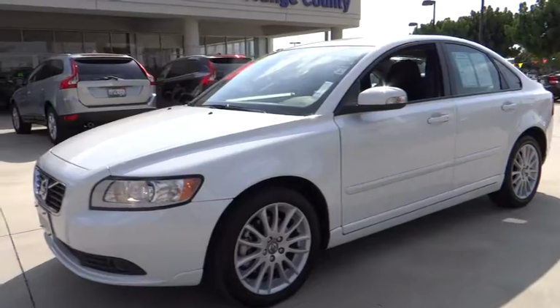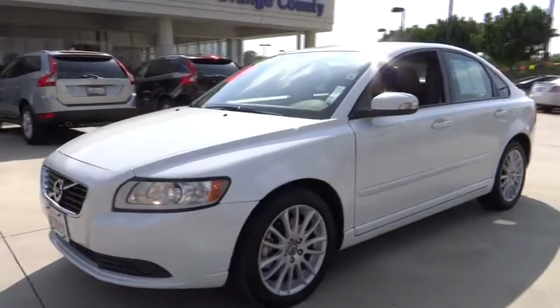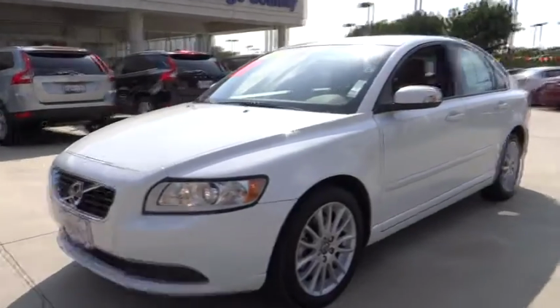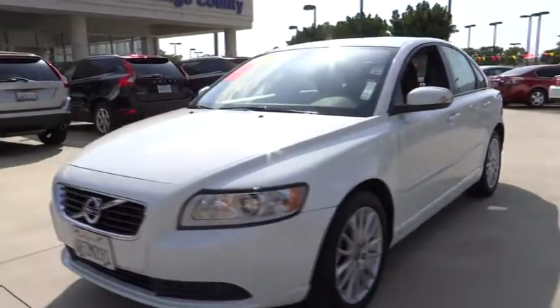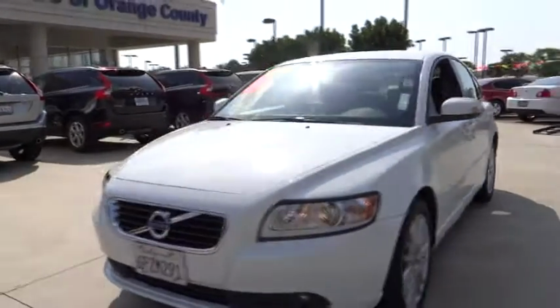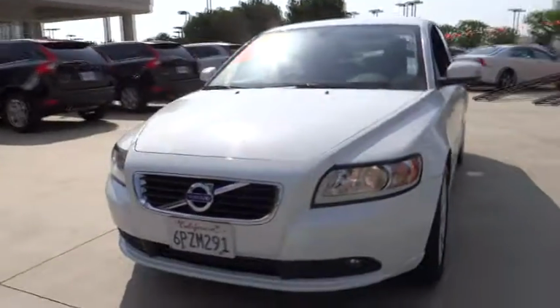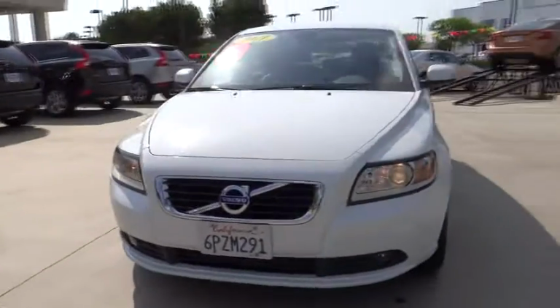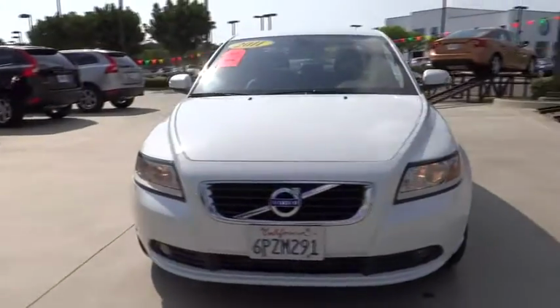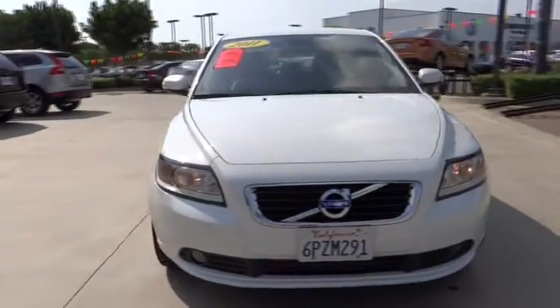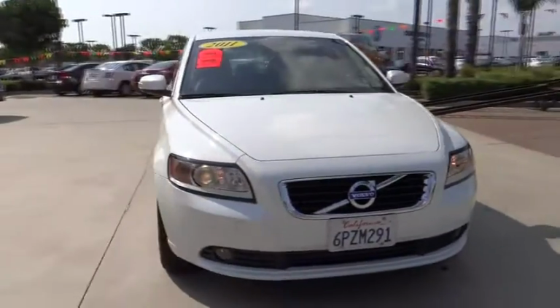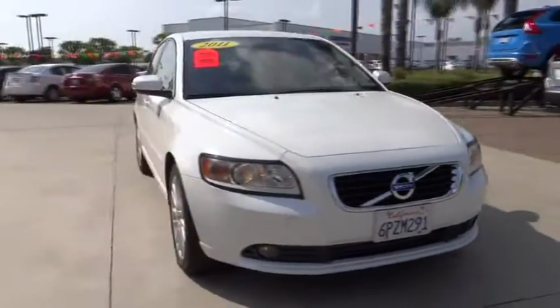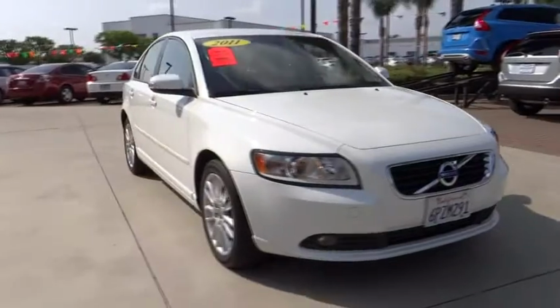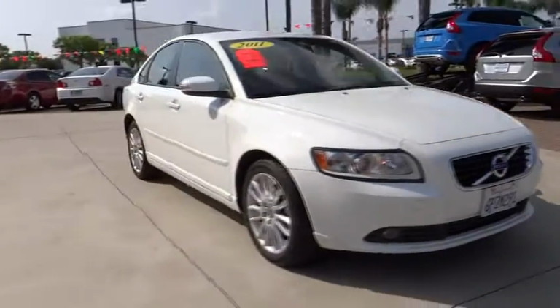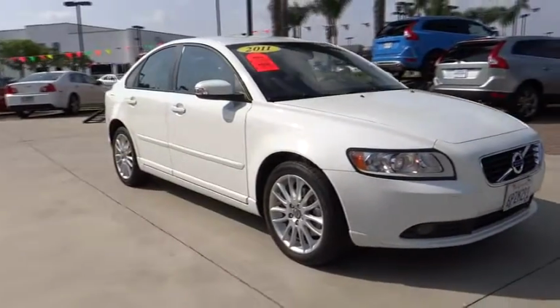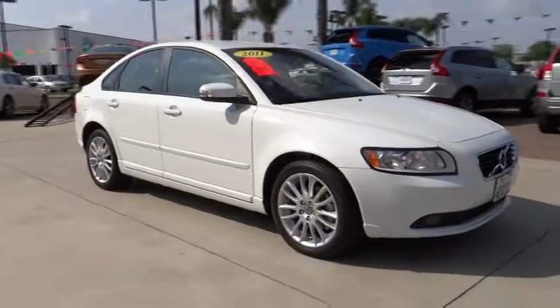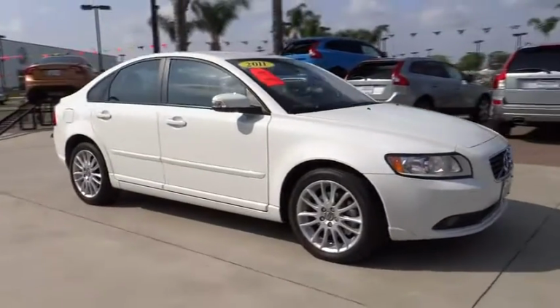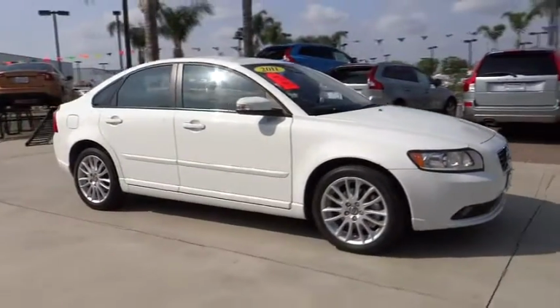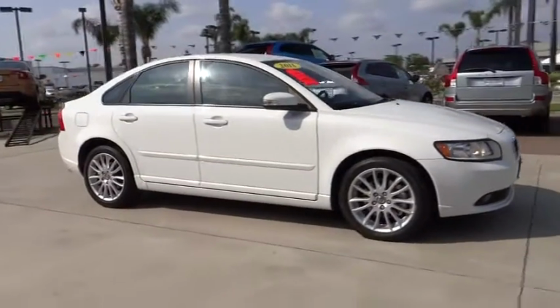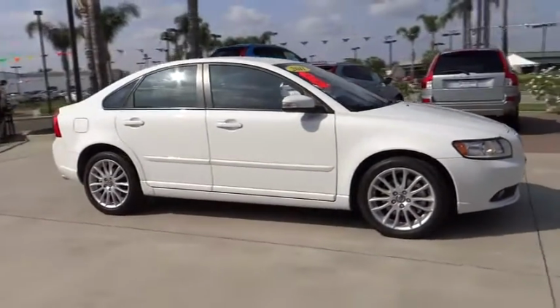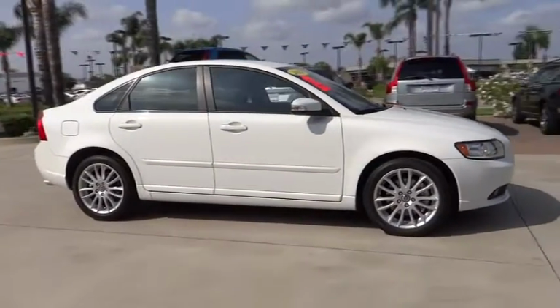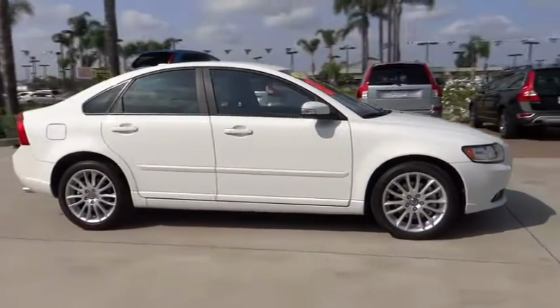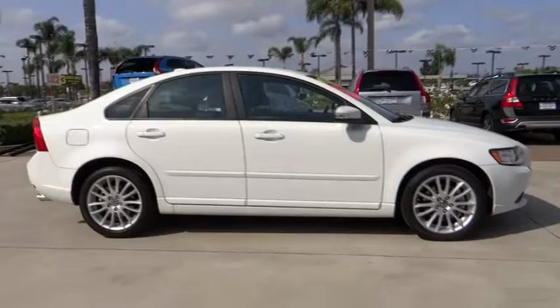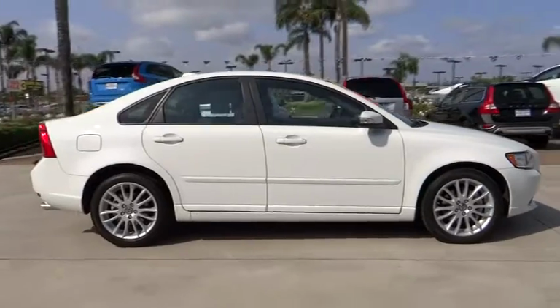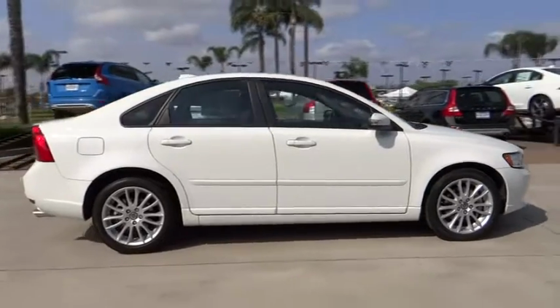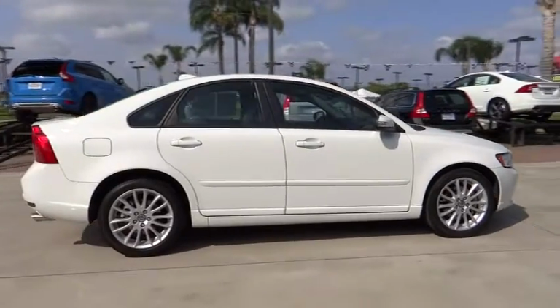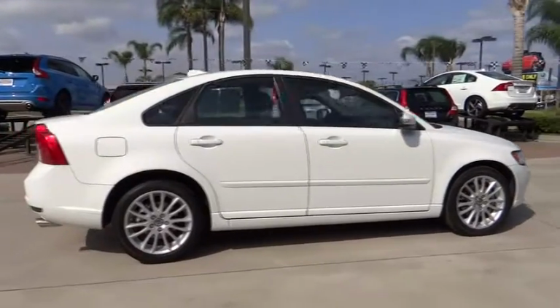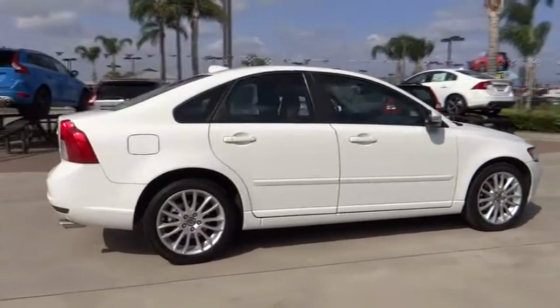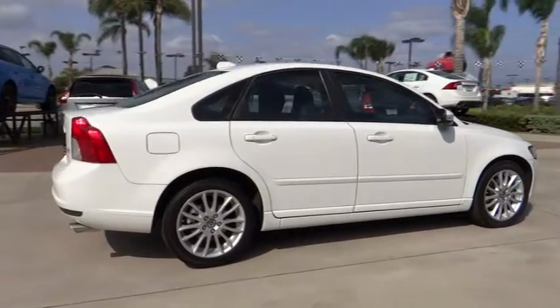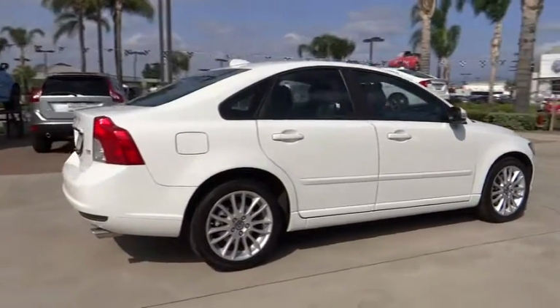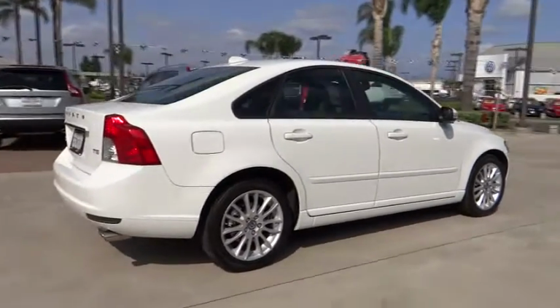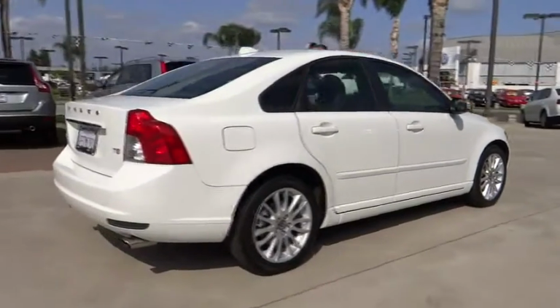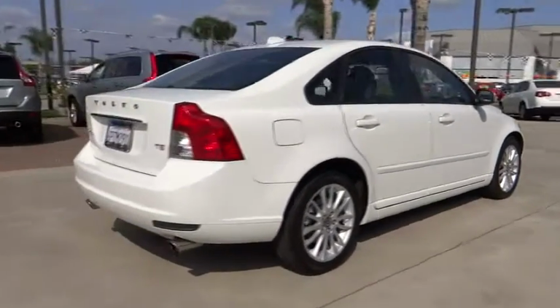2010 C-Class. Standing the test of time means never standing still. The competitive C-Class has a smooth and strong 3.0 liter V6 that gets a decent 21 miles per gallon overall and is priced below $25,000.